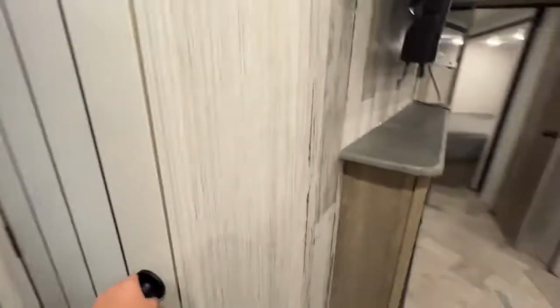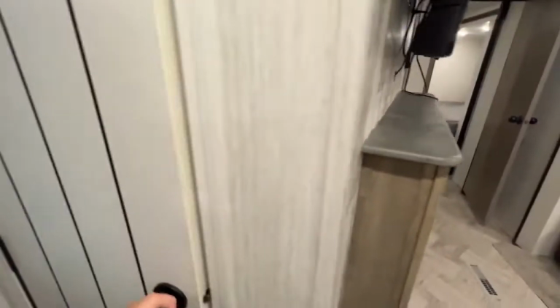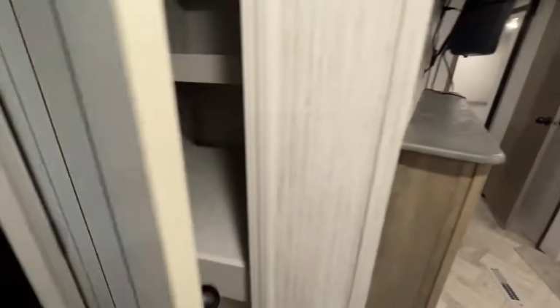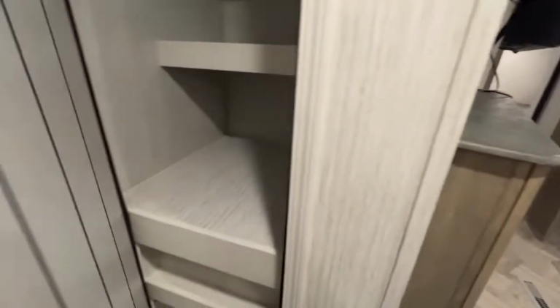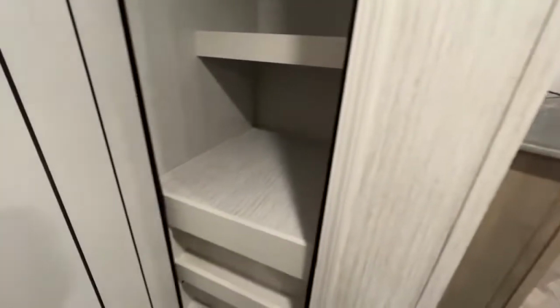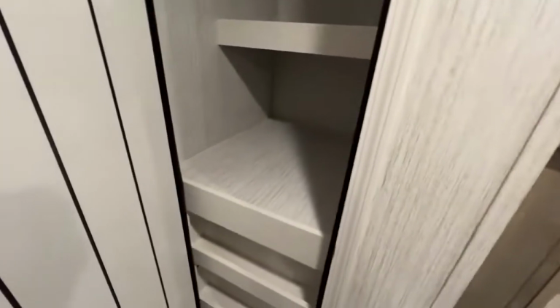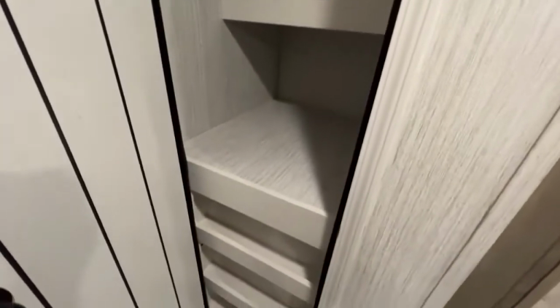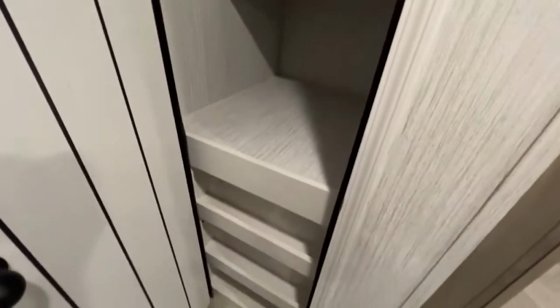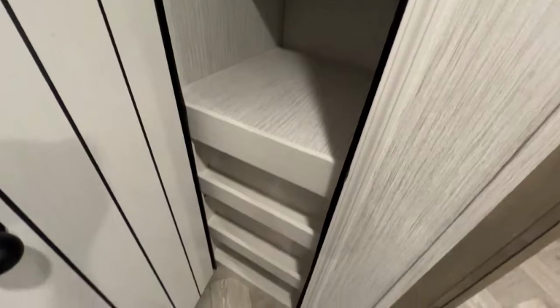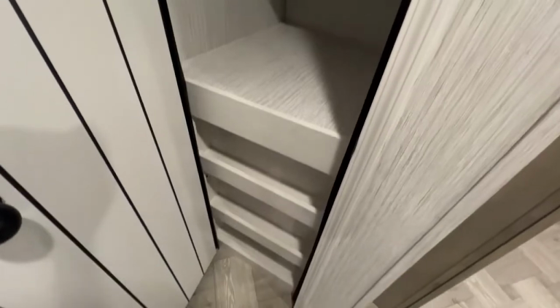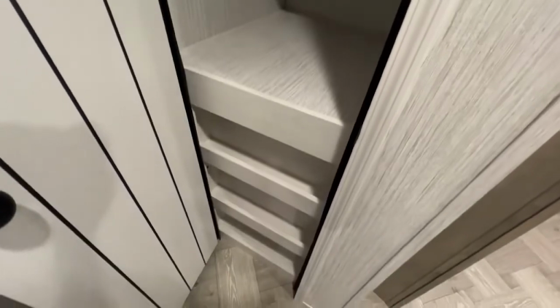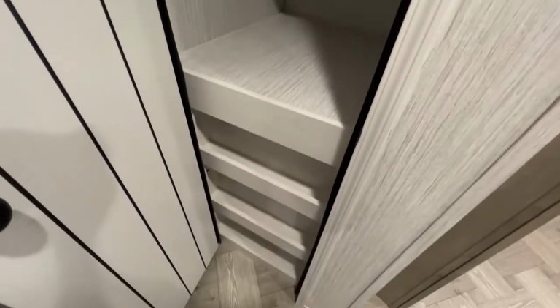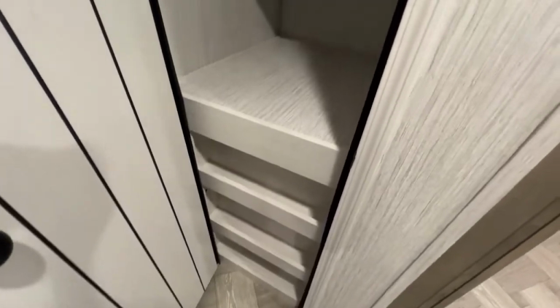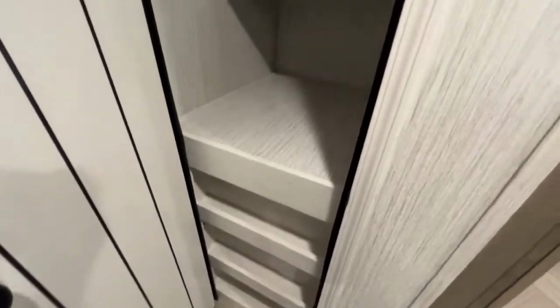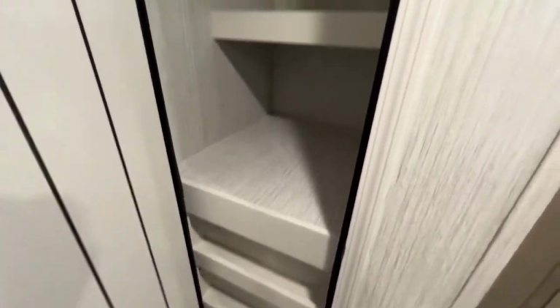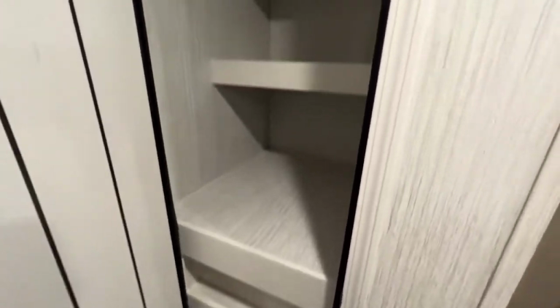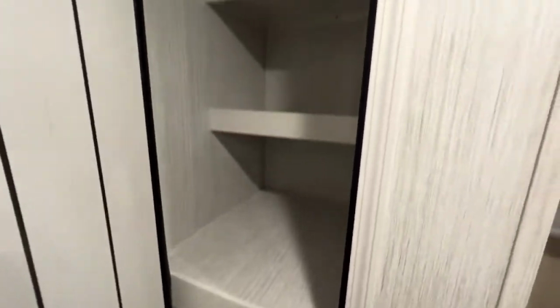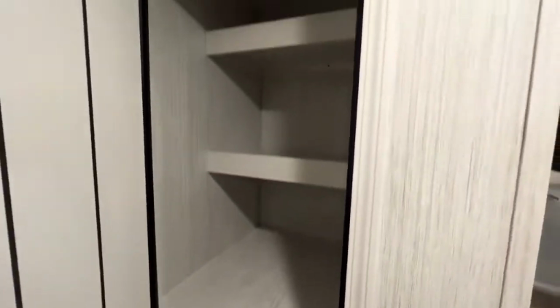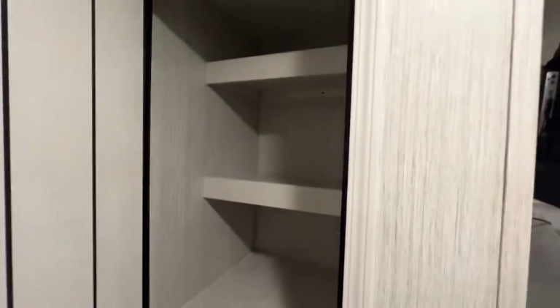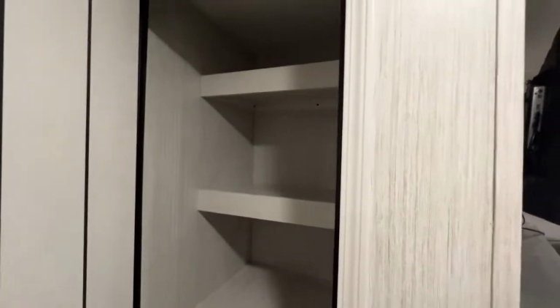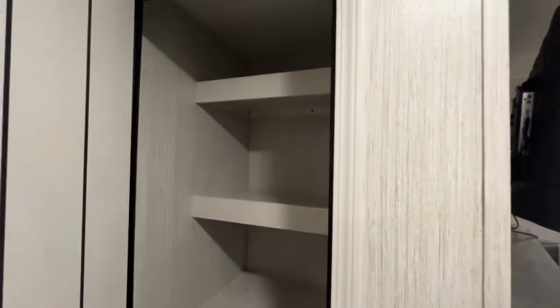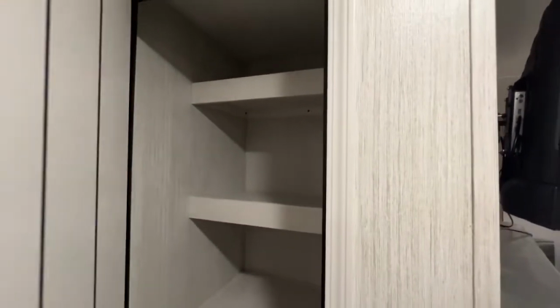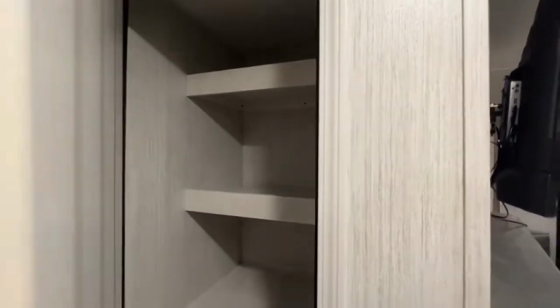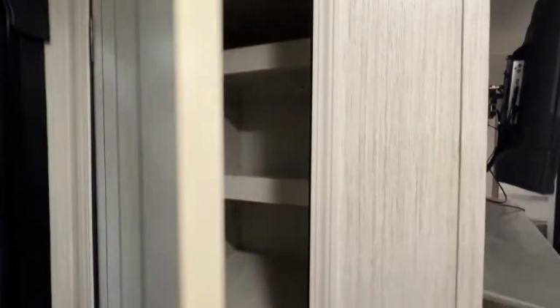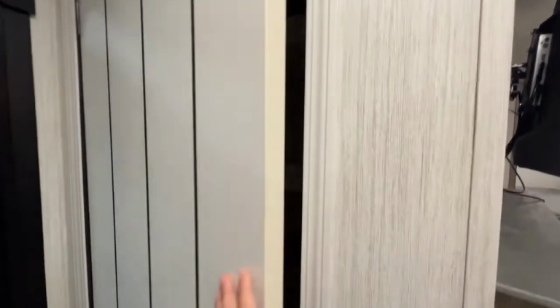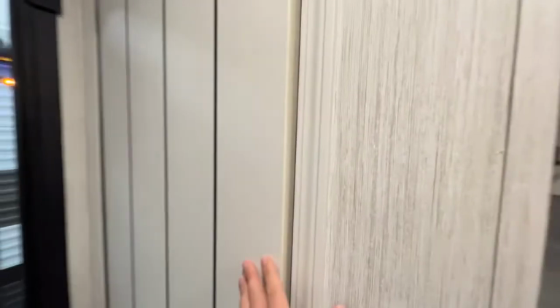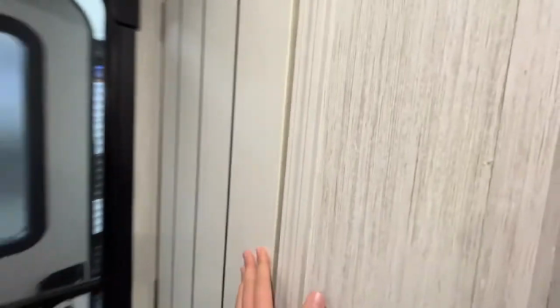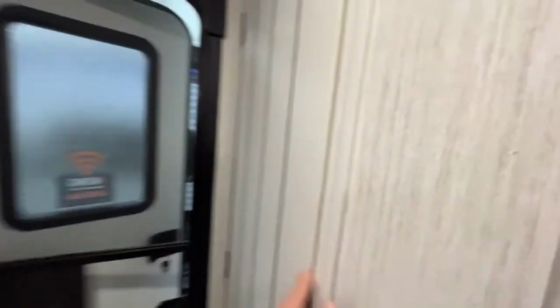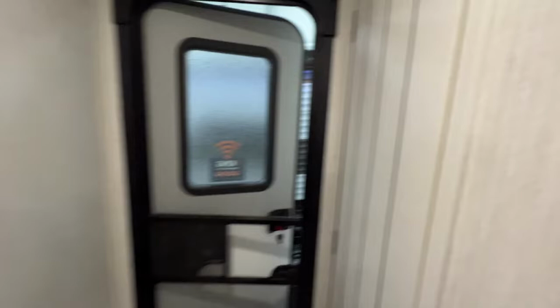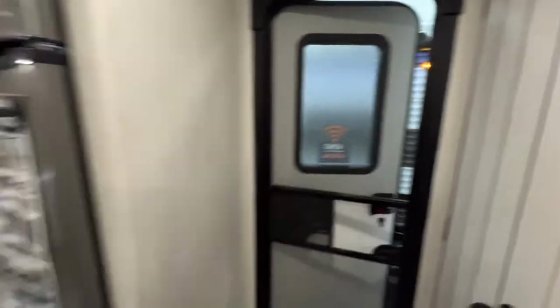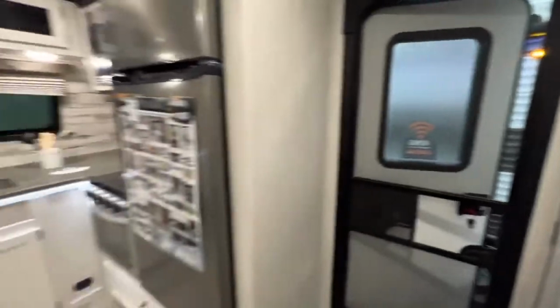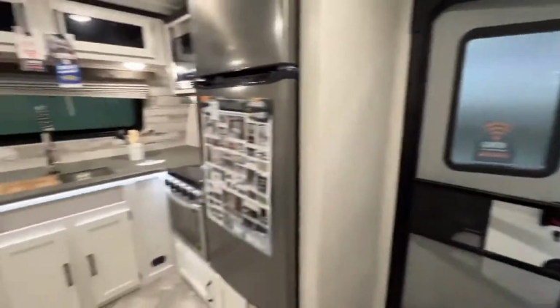There is a closet as soon as you walk in, so you can have your shoes go there, coats, sweatshirts, extra blankets, pillows, things like that.